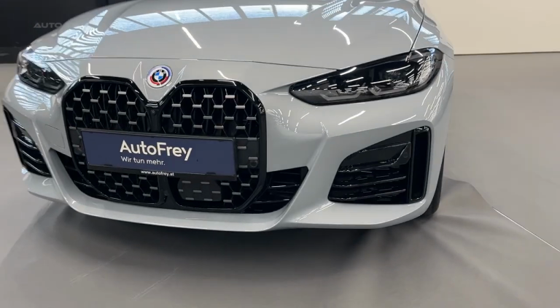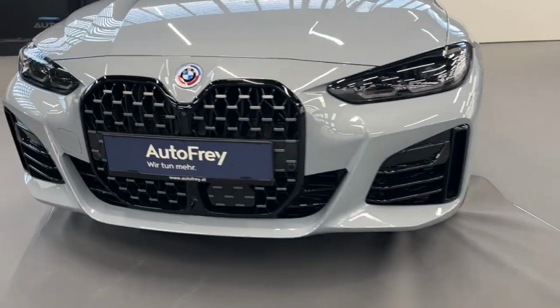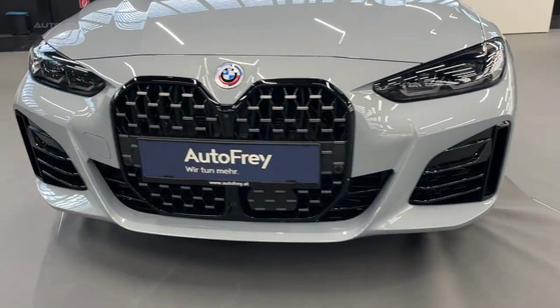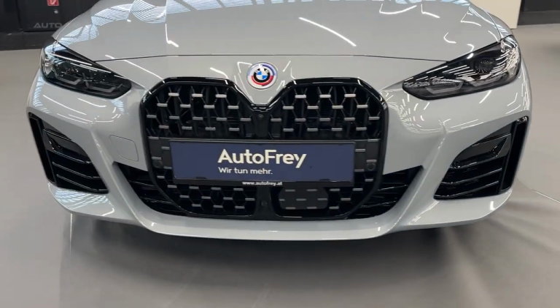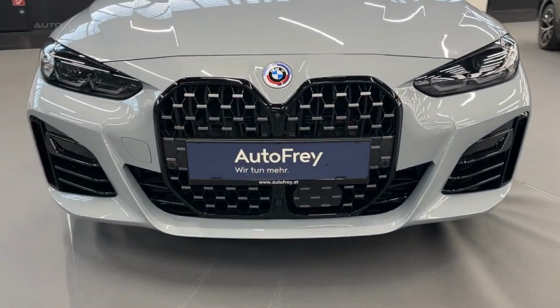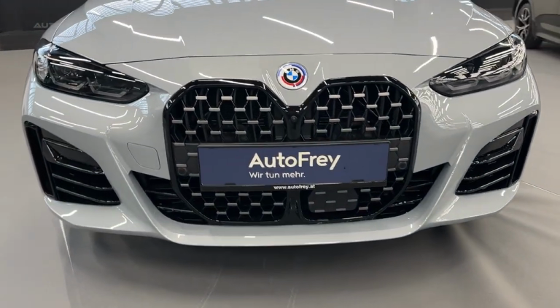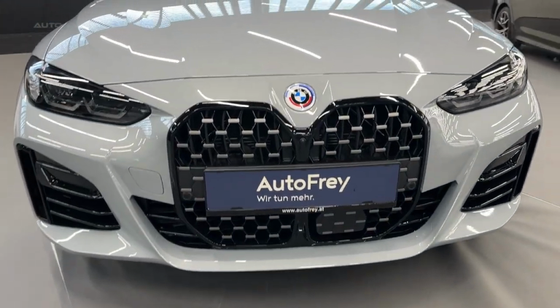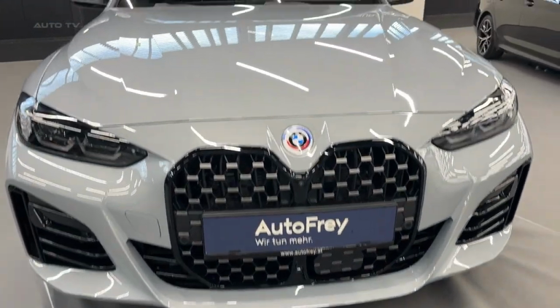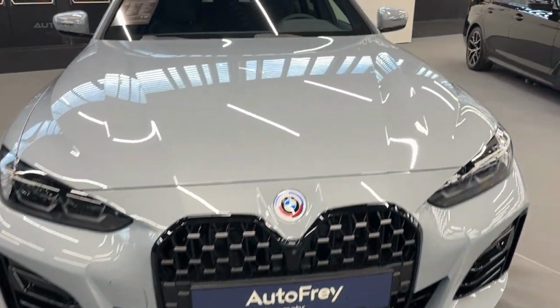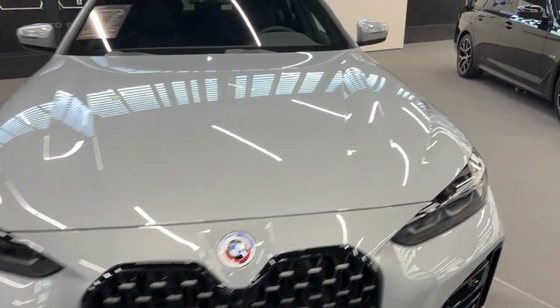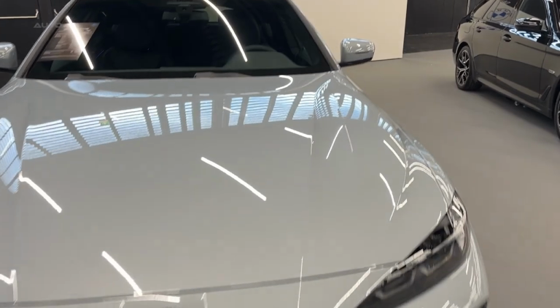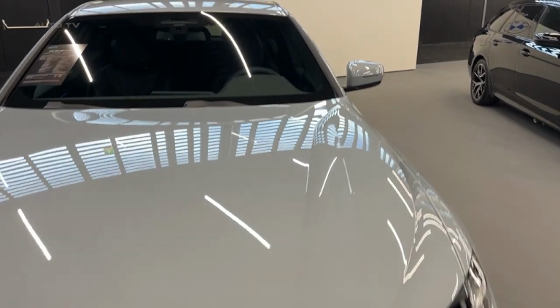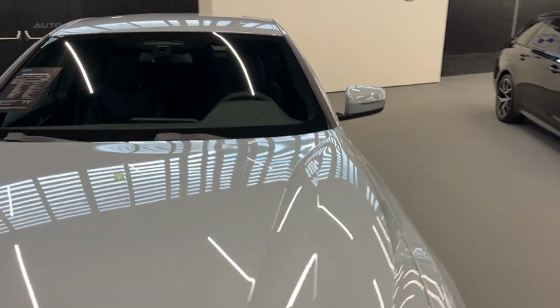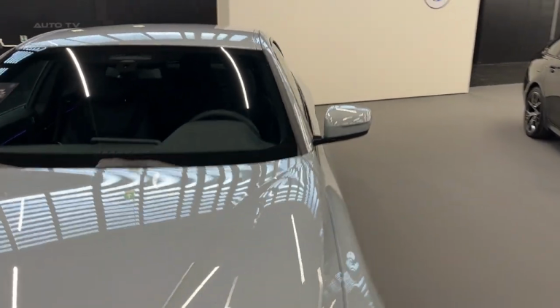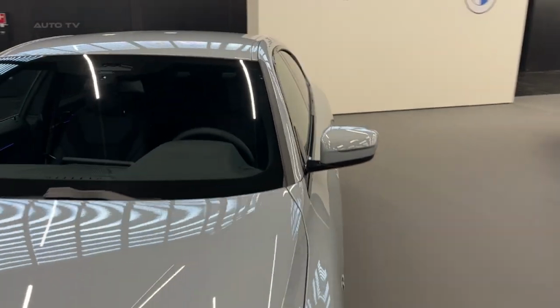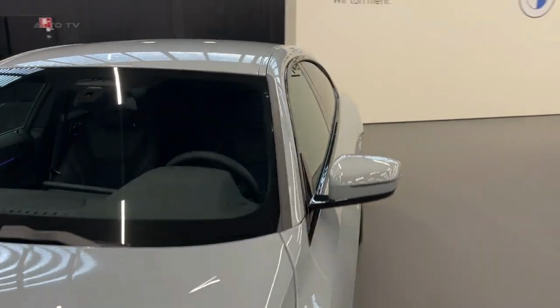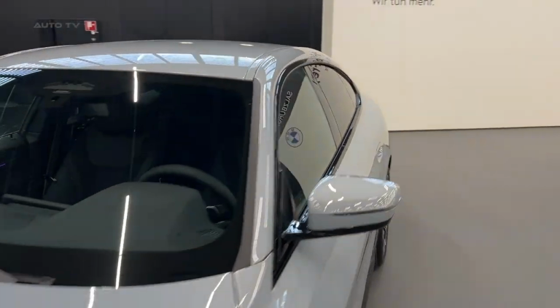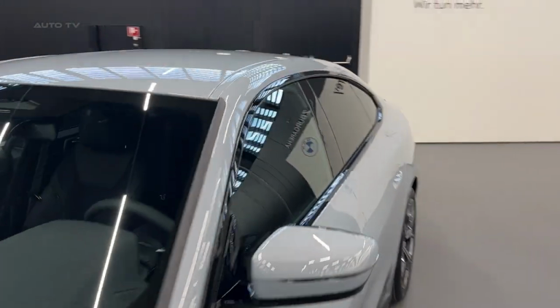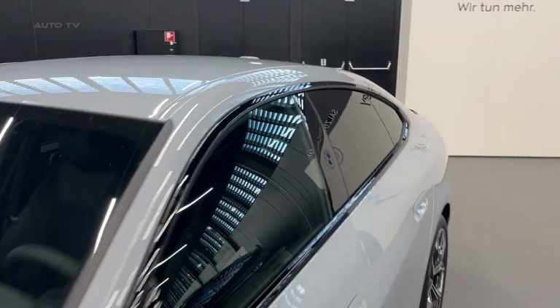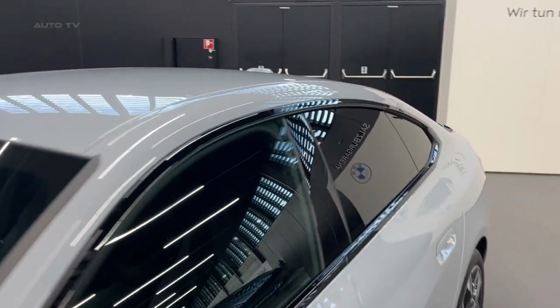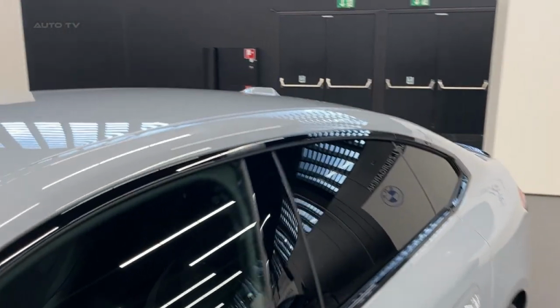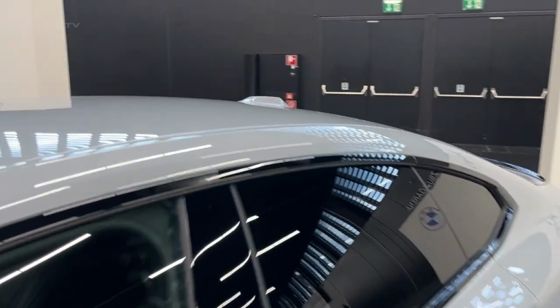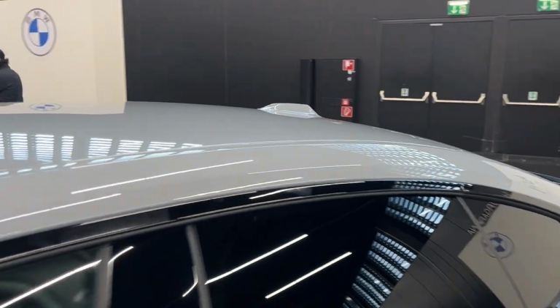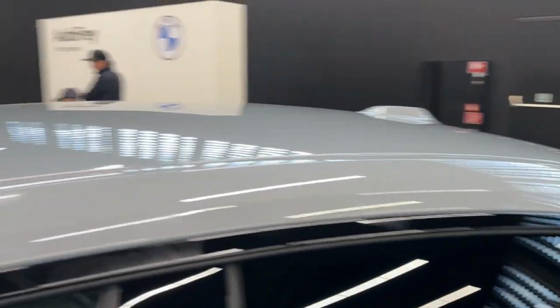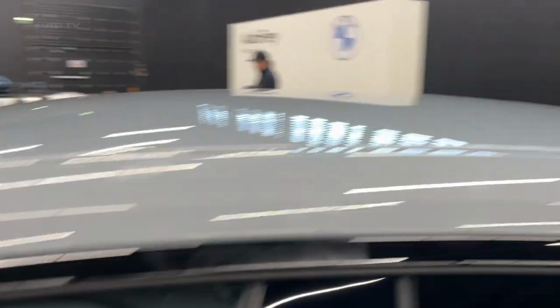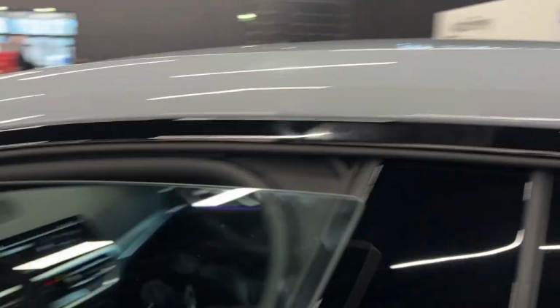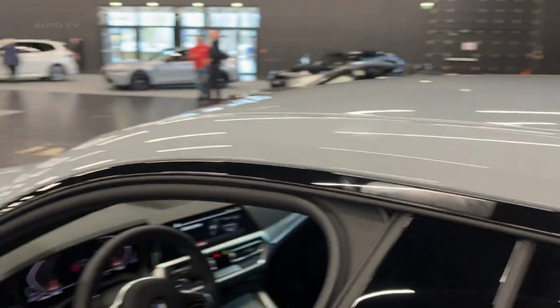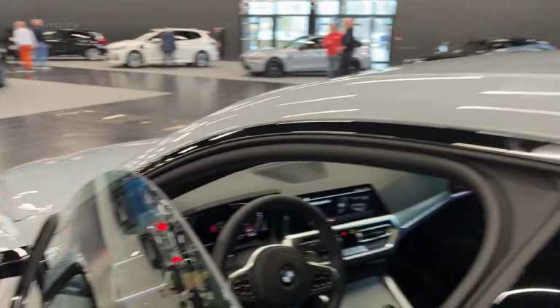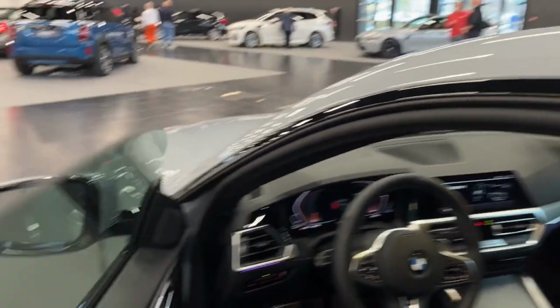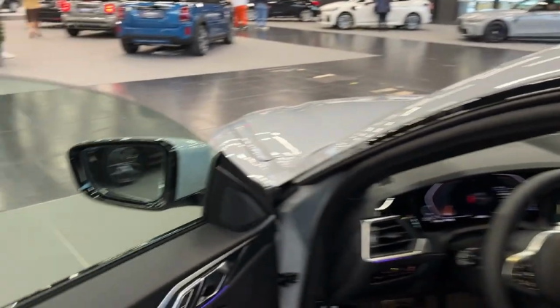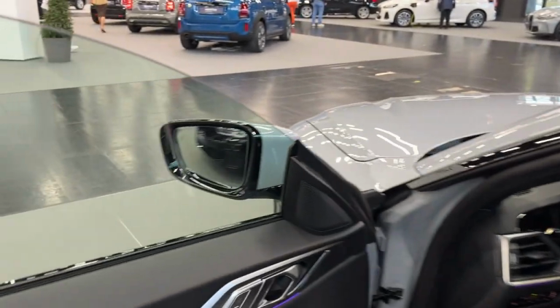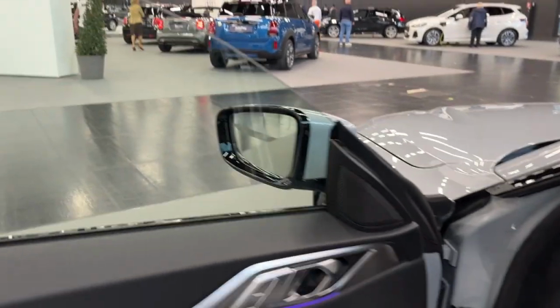The new BMW 4 Series Grand Coupe comes standard with adaptive LED headlights, including two slender U-shaped fiber-optic light guides for daytime driving lights. Icon adaptive LED headlights with BMW laser light are also available.